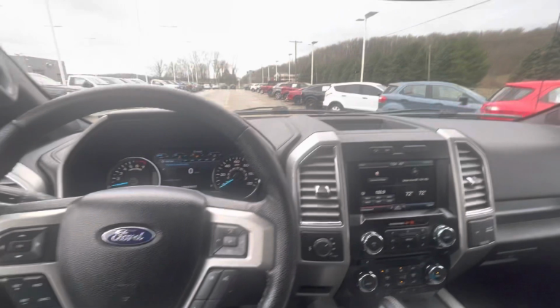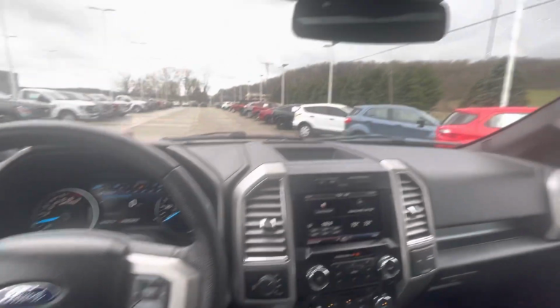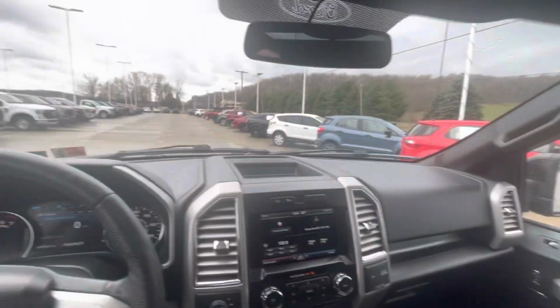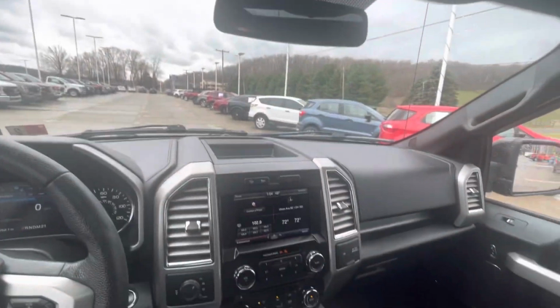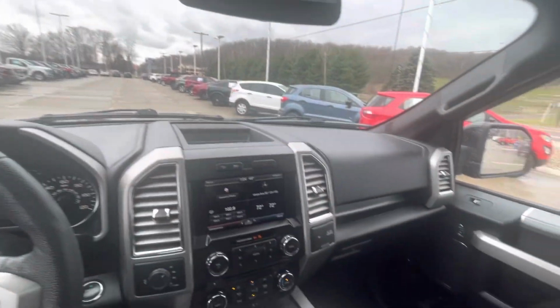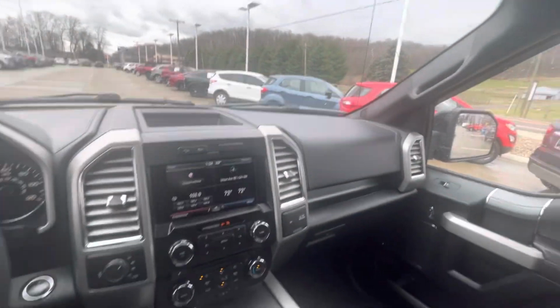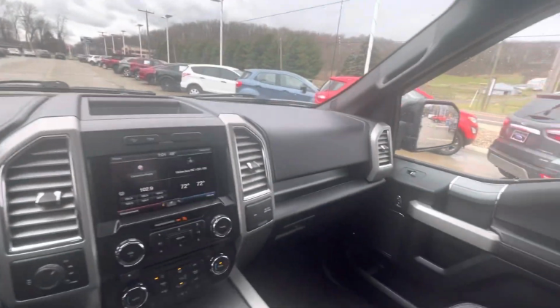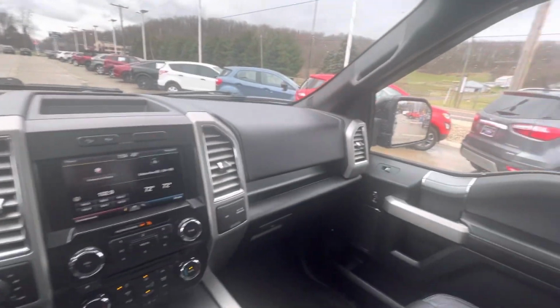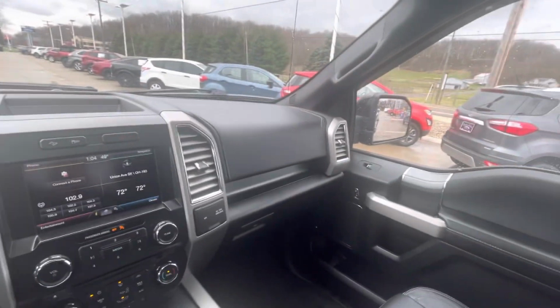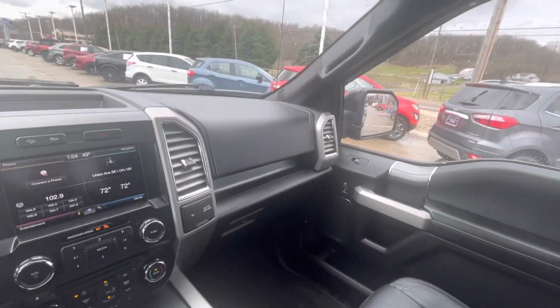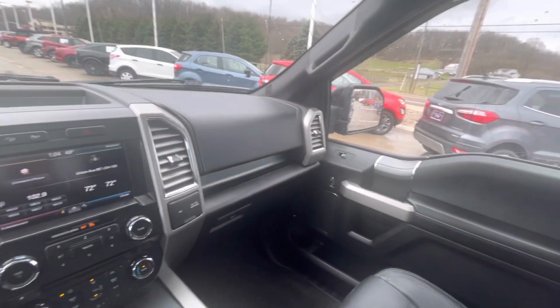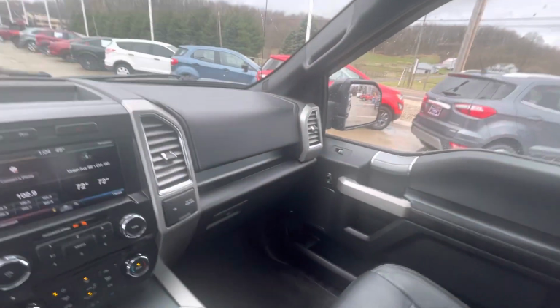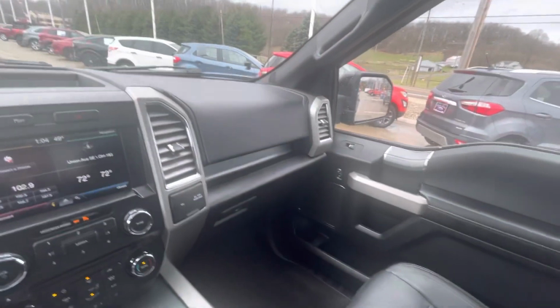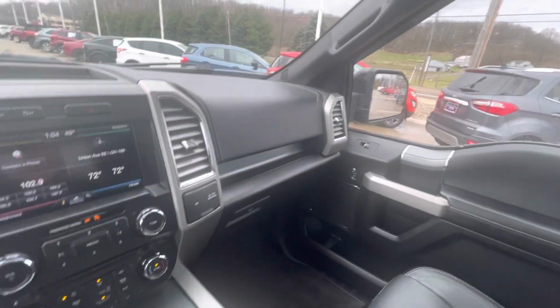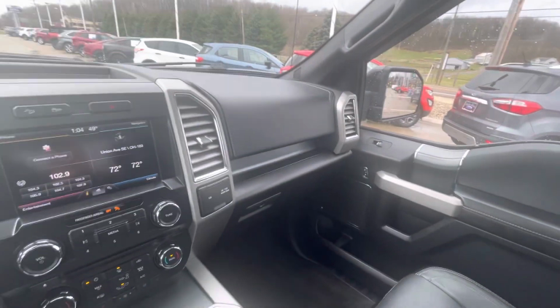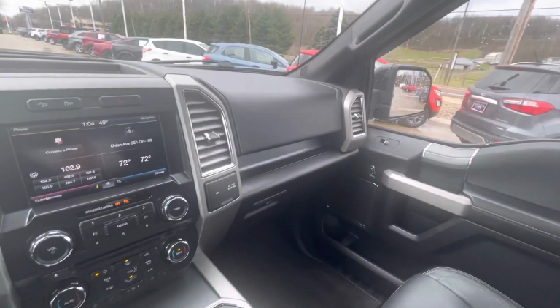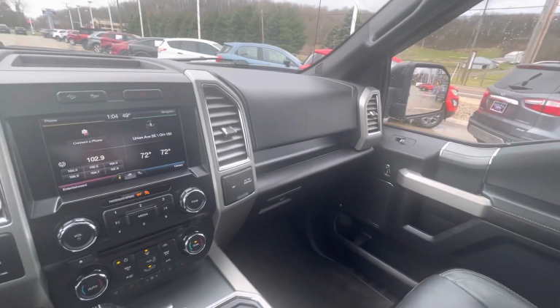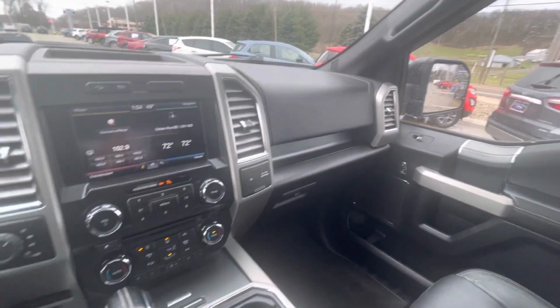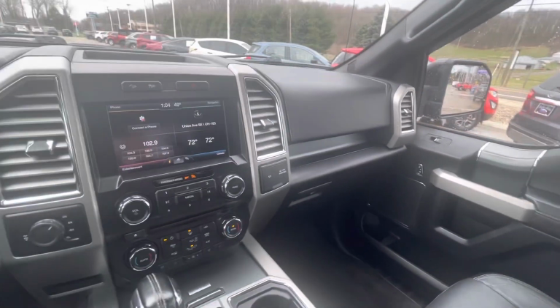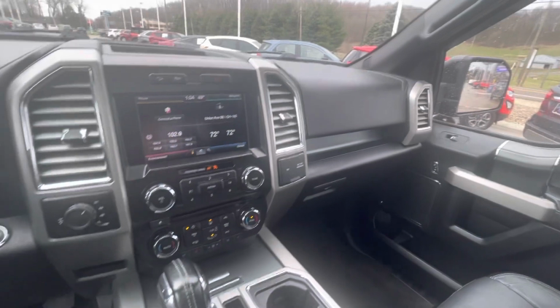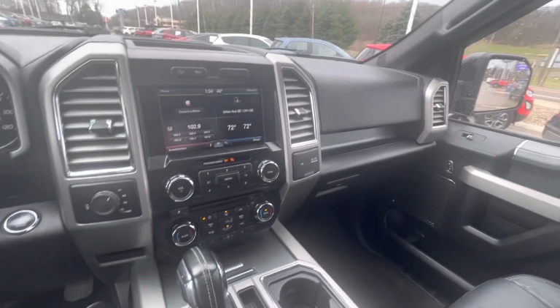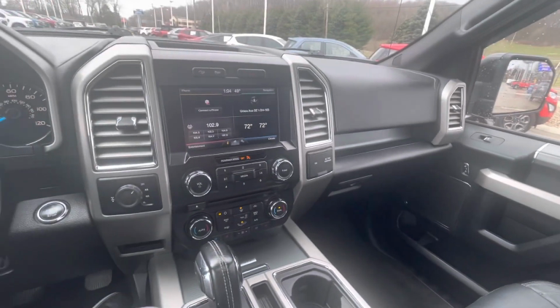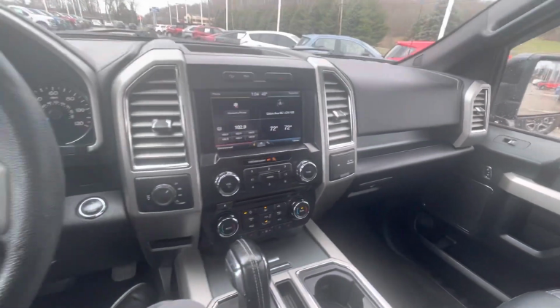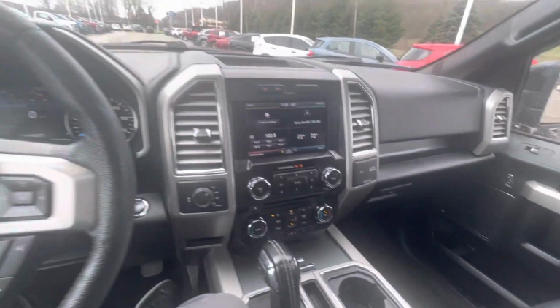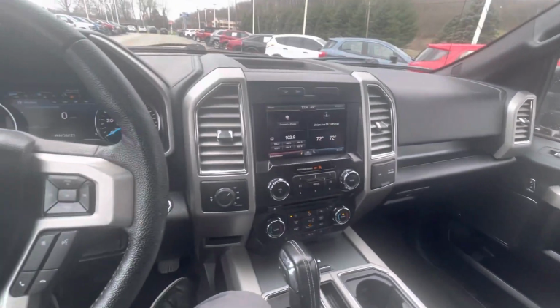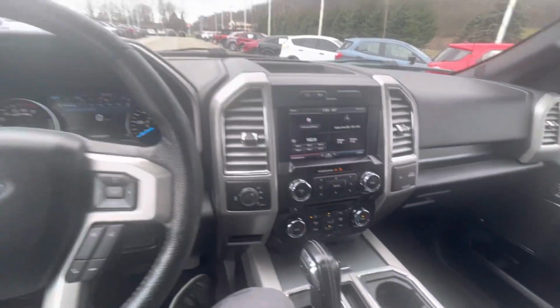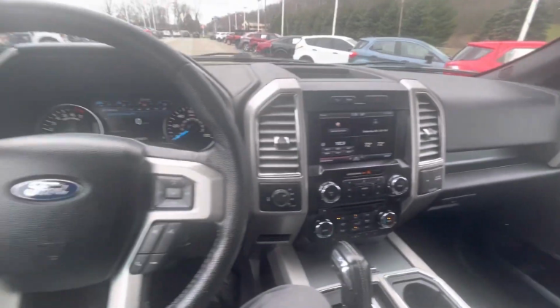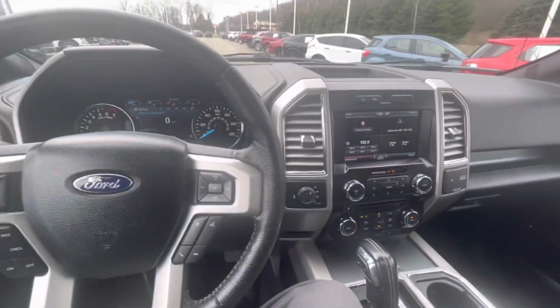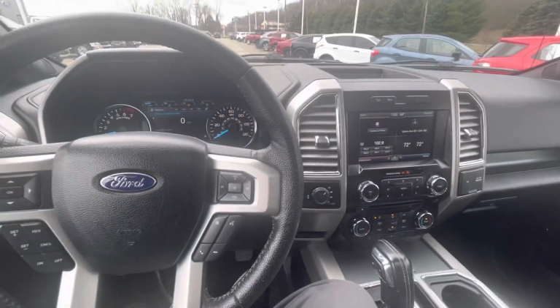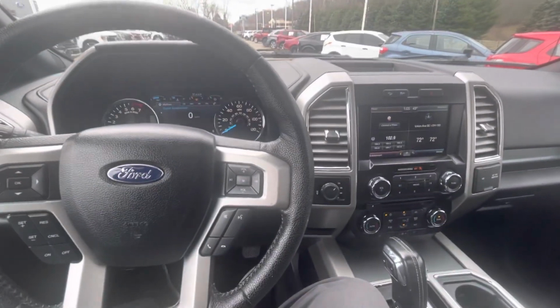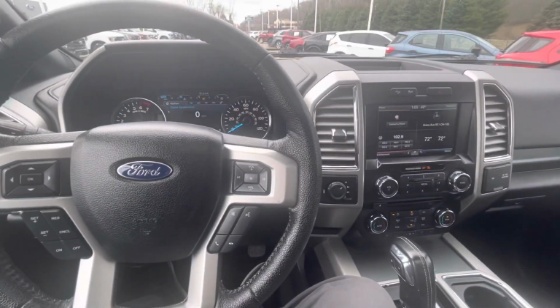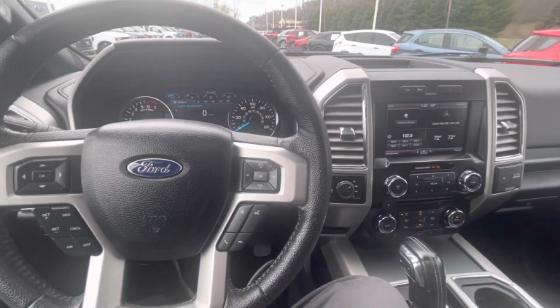Very nice. Tim, Lott Motors Ford — I look forward to earning your business on this 2015 Ford F-150 Lariat.